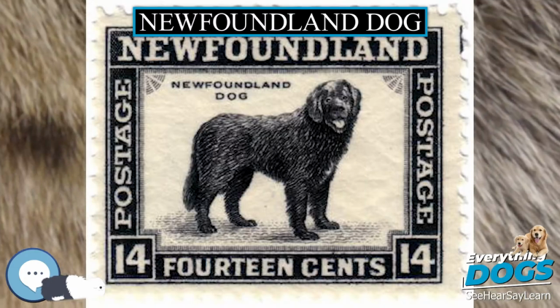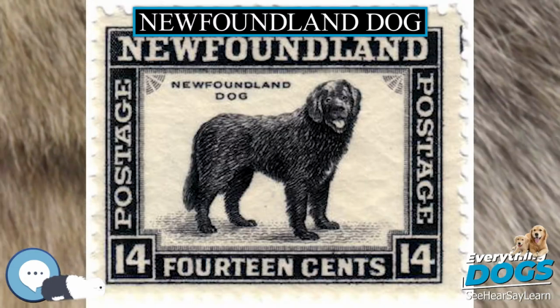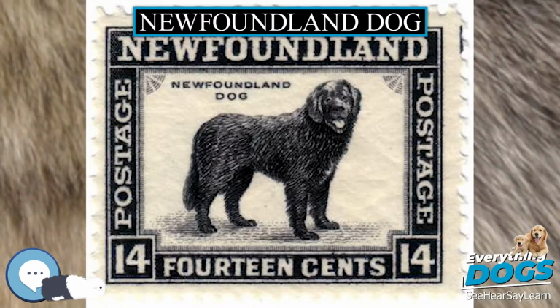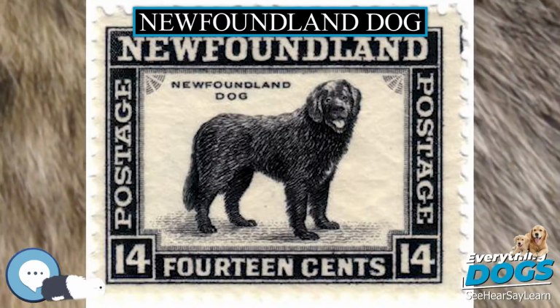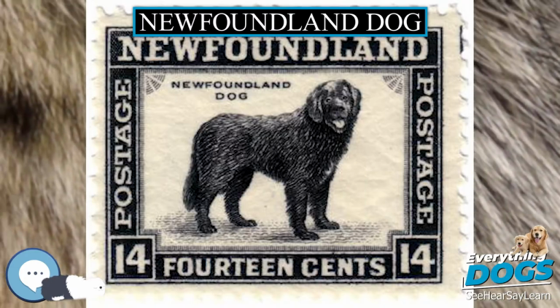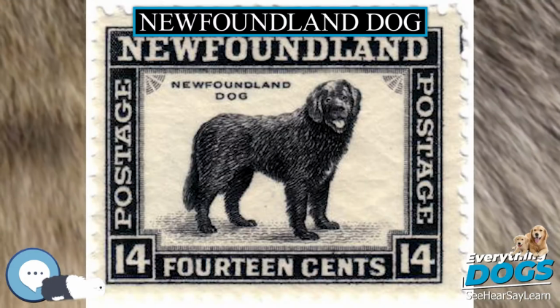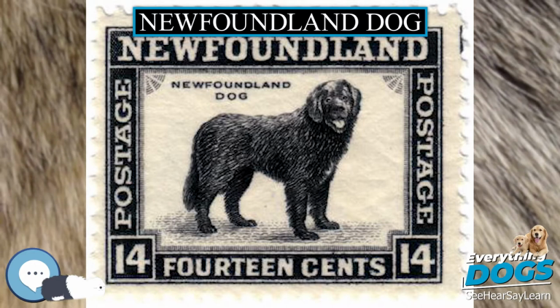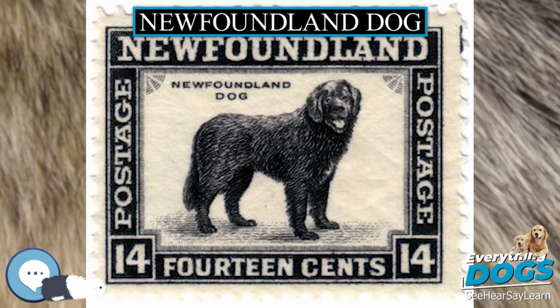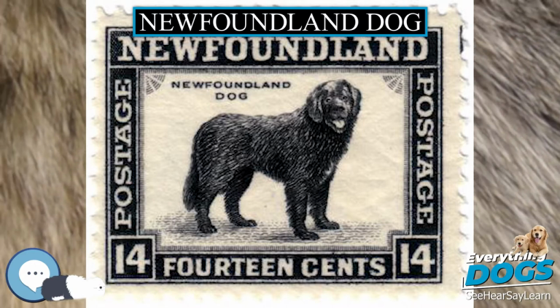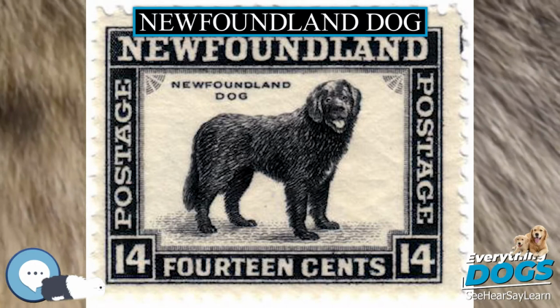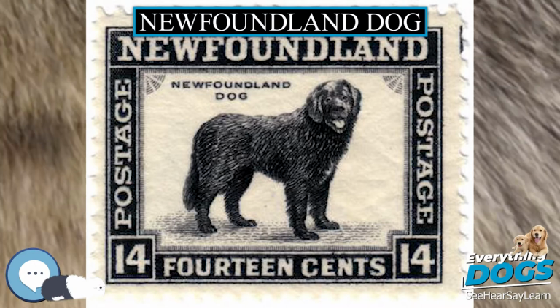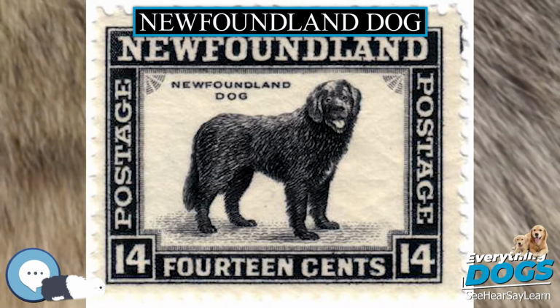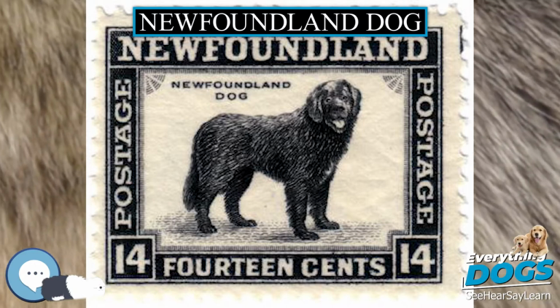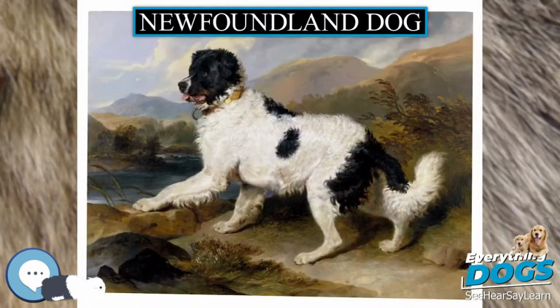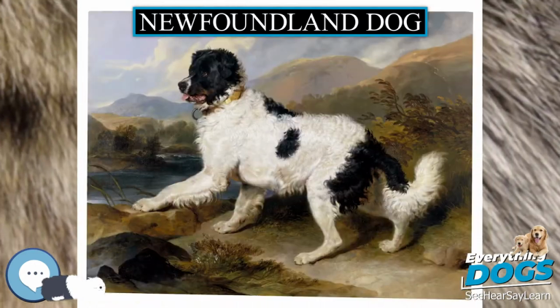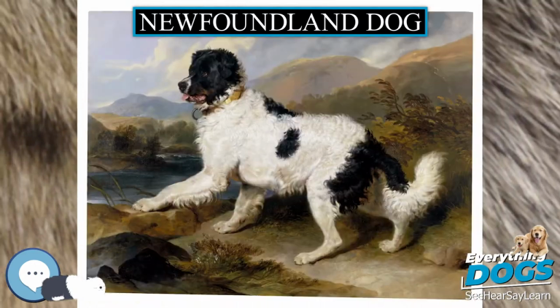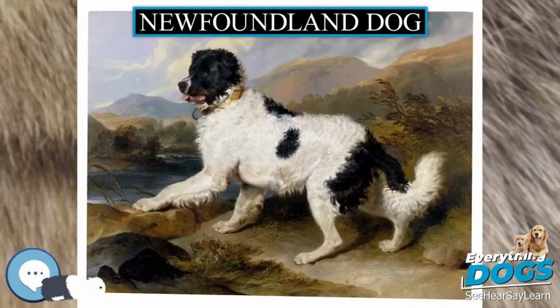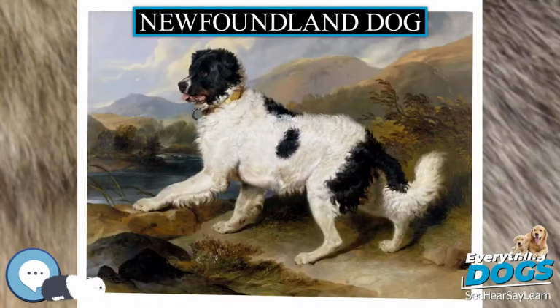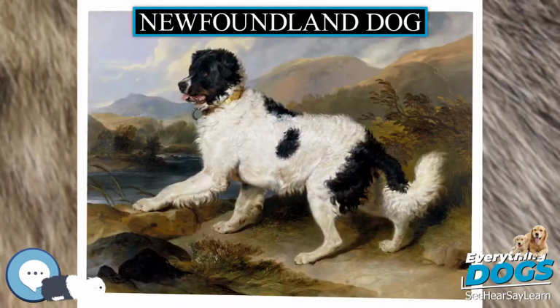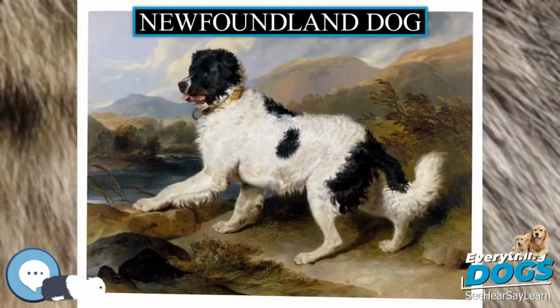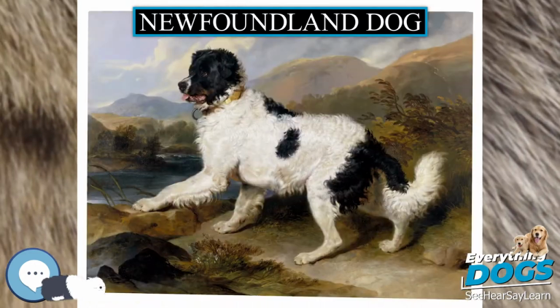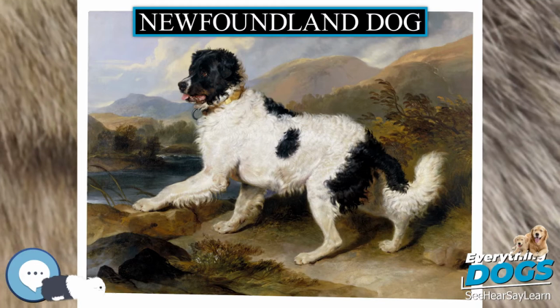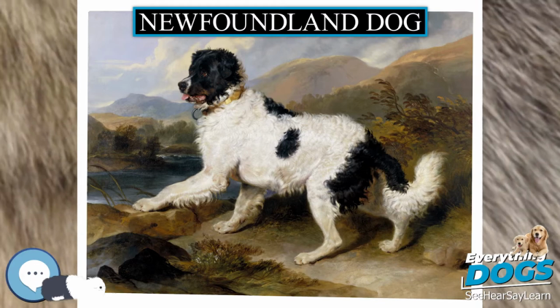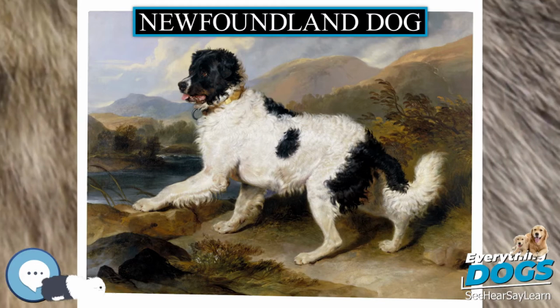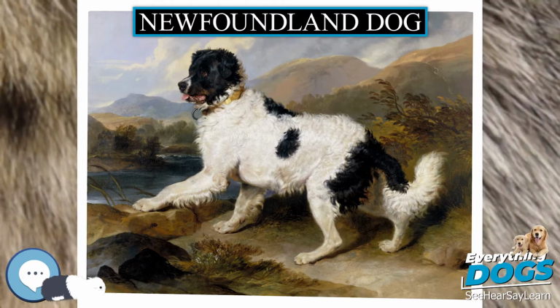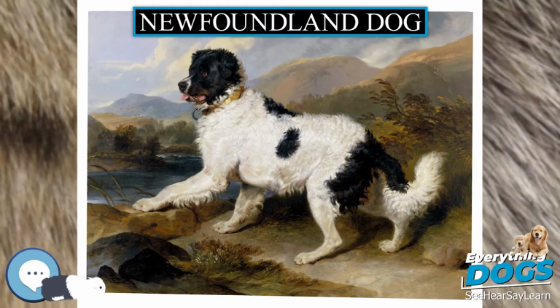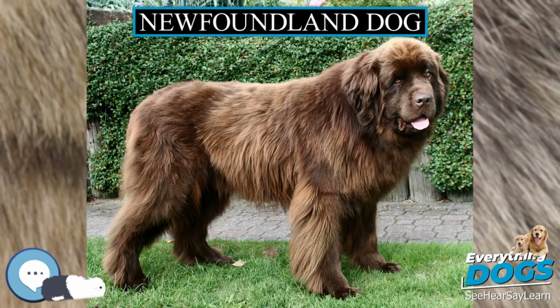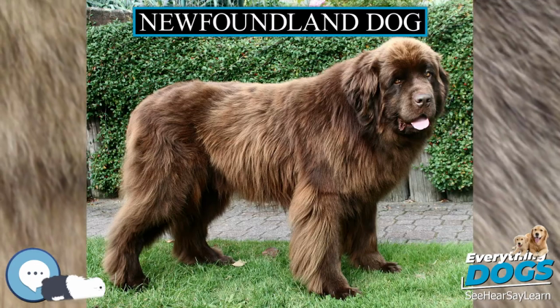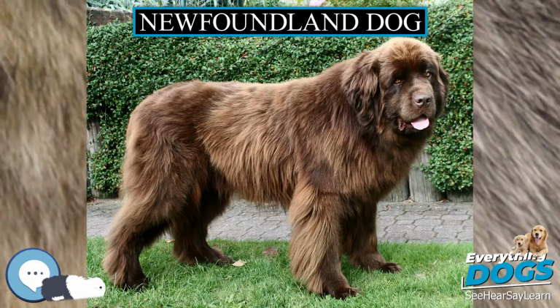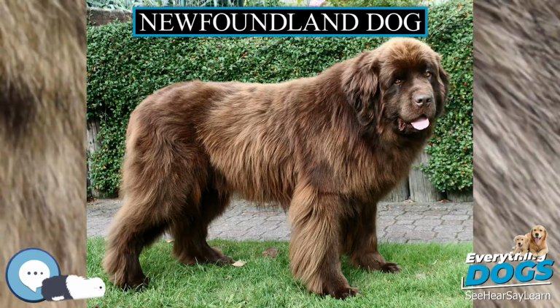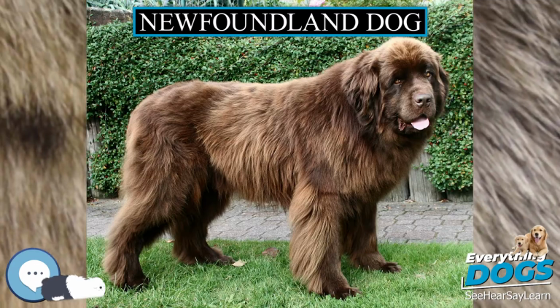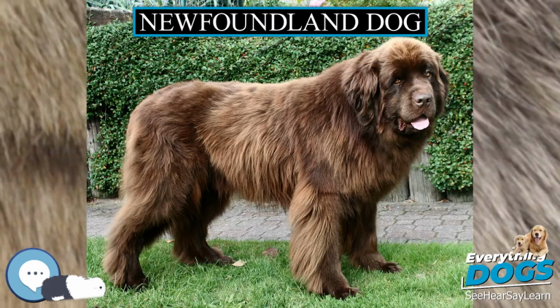'A man is not a good man to me because he will feed me if I should be starving, or warm me if I should be freezing, or pull me out of a ditch if I should ever fall into one. I can find you a Newfoundland dog that will do as much.' — Henry David Thoreau, Walden.